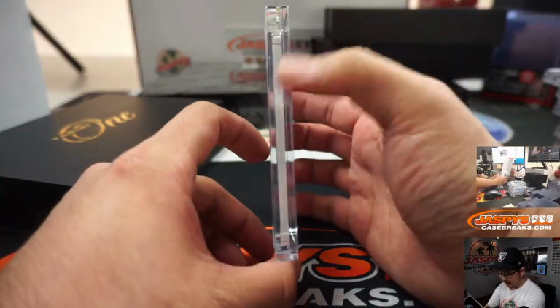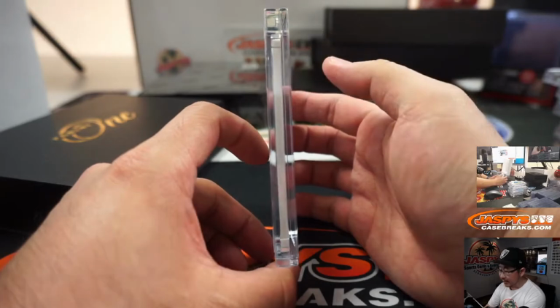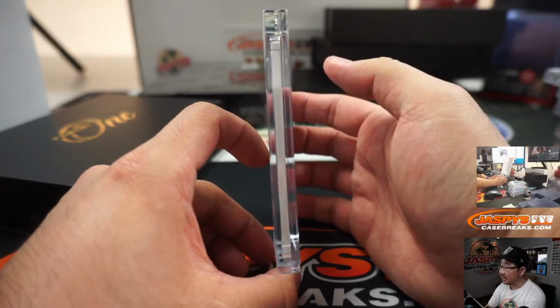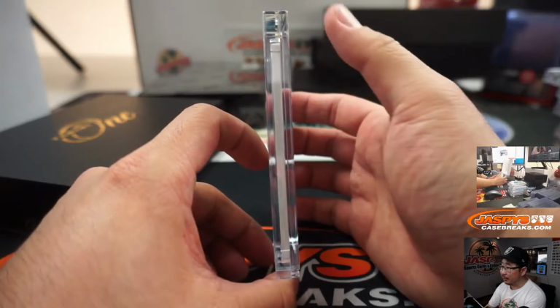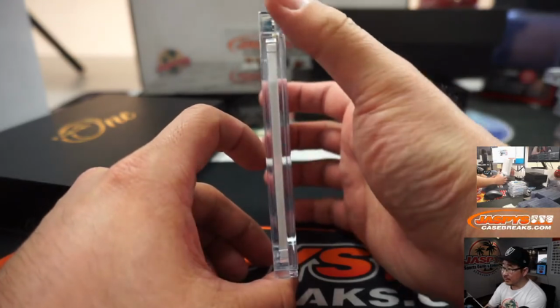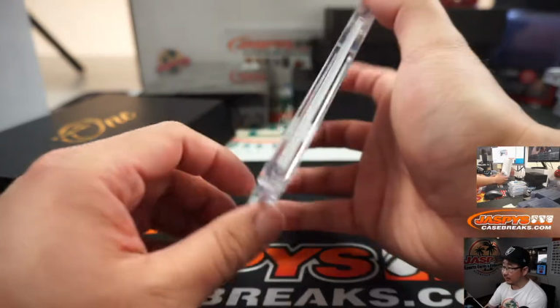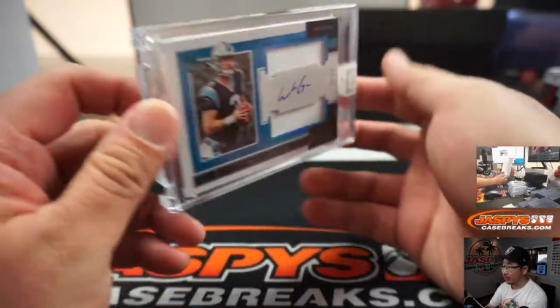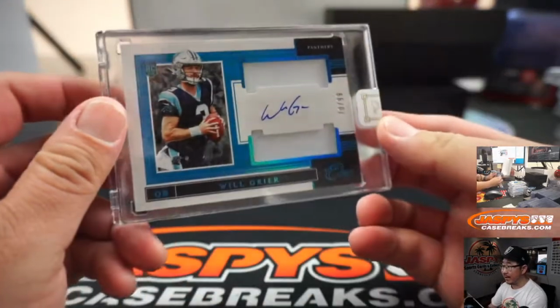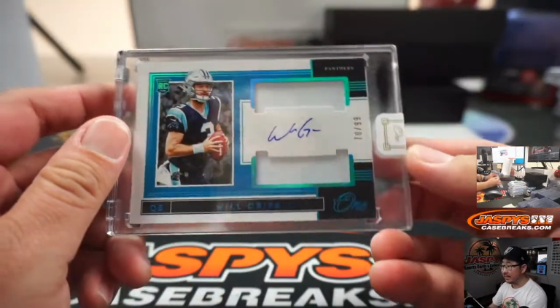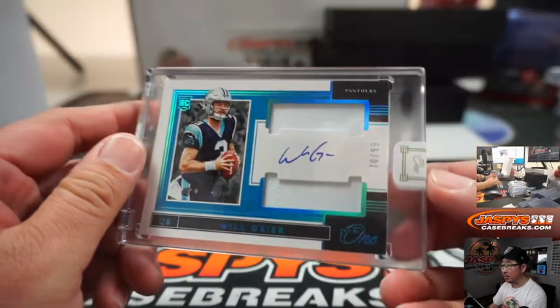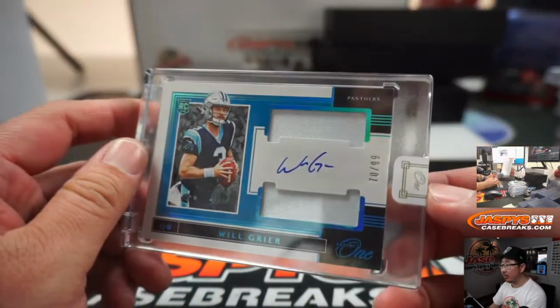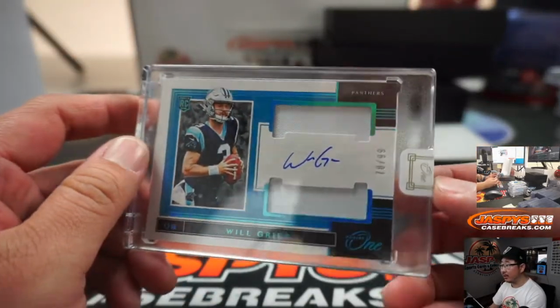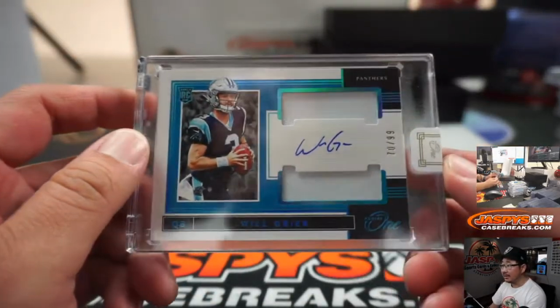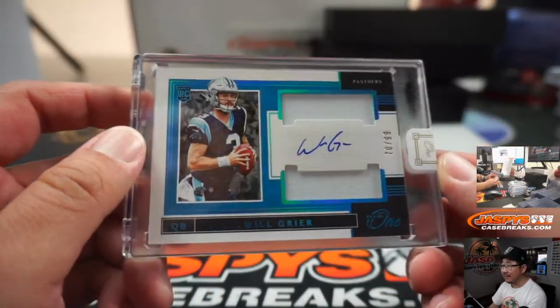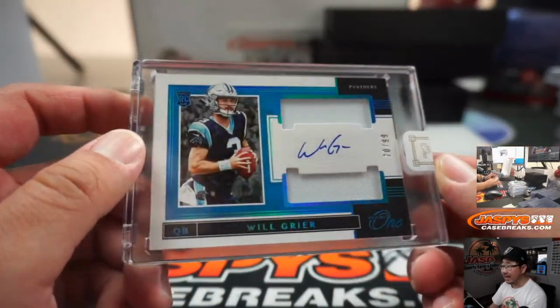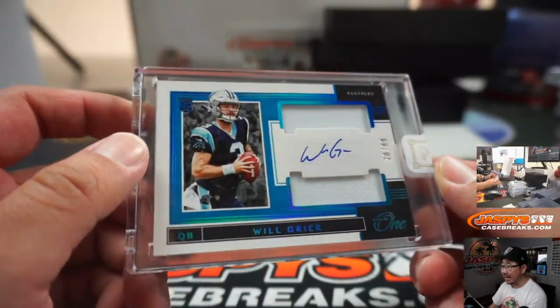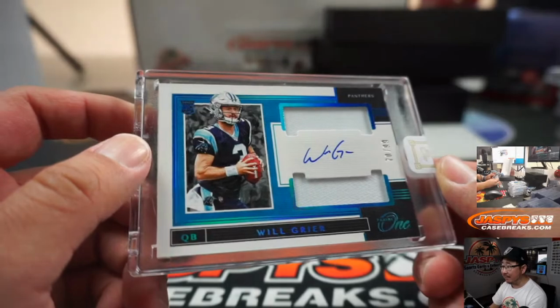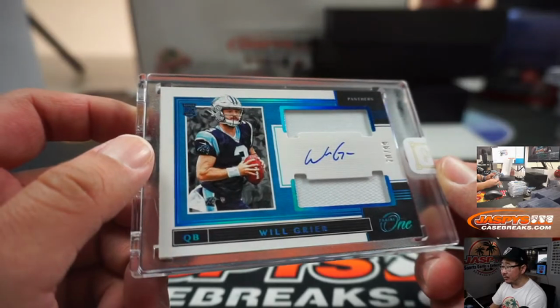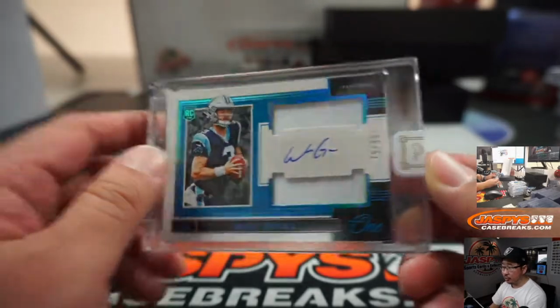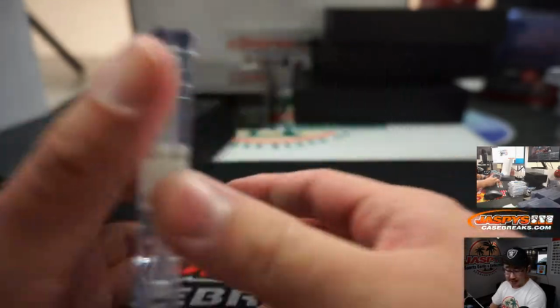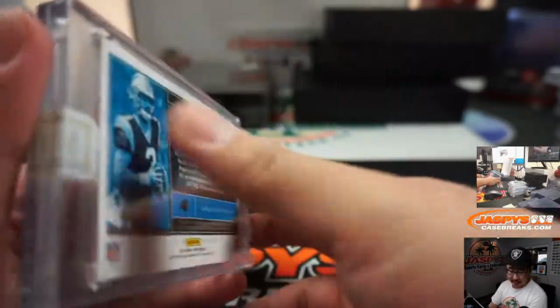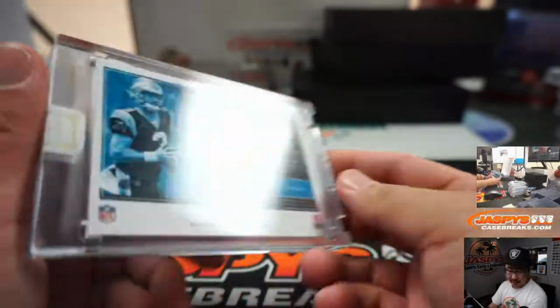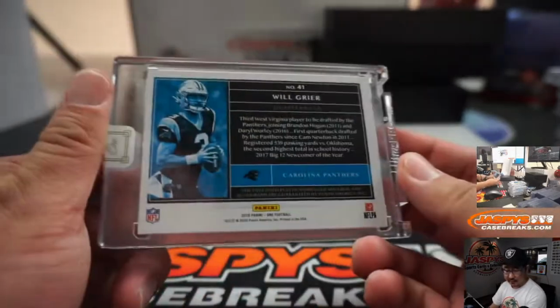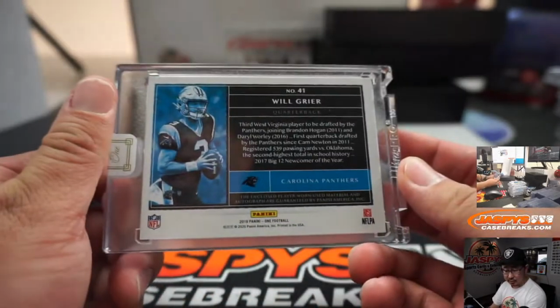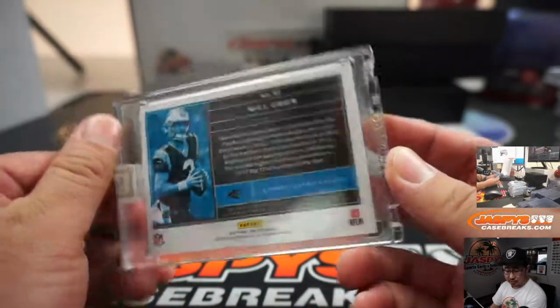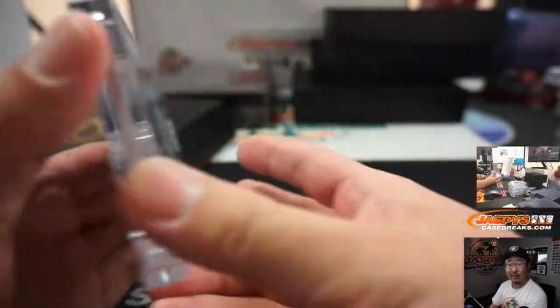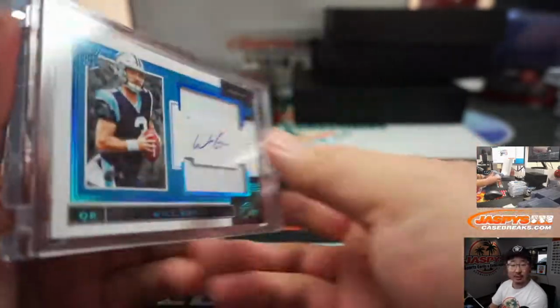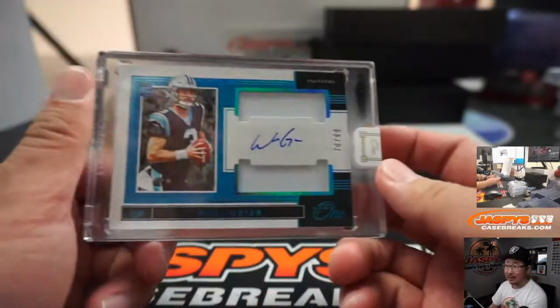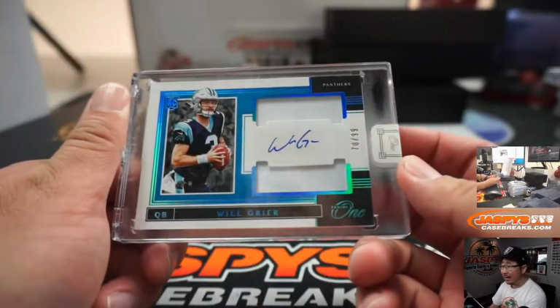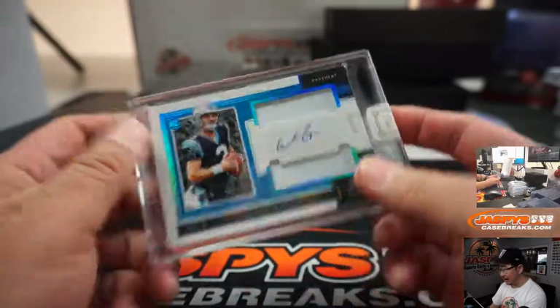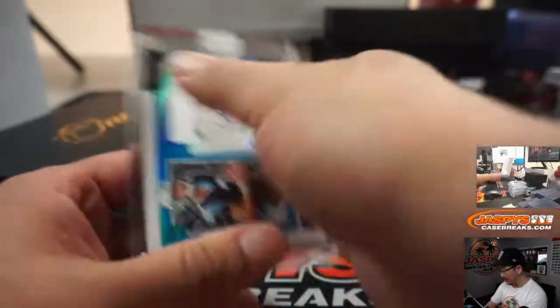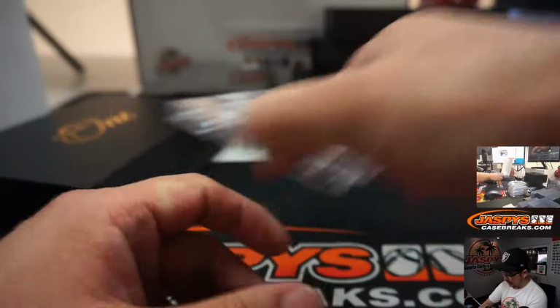But some subtle upgrades. It's been looking pretty good. Next is Will Greer, 70 out of 99, dual relic and autograph. That goes to Stephen Olsen and the Carolina Panthers.